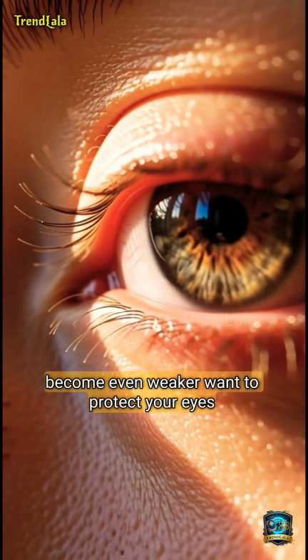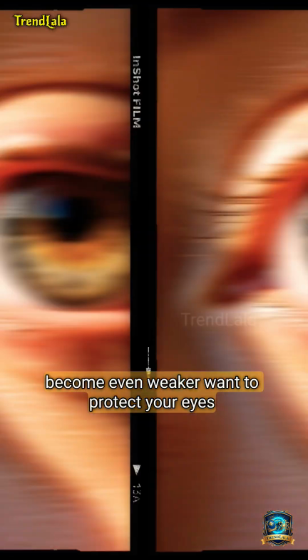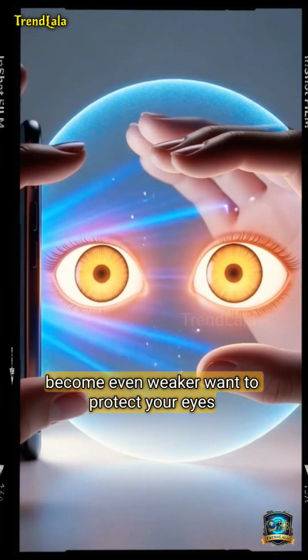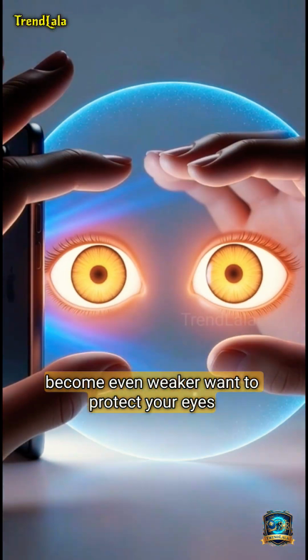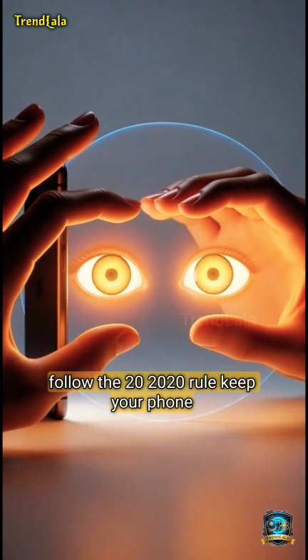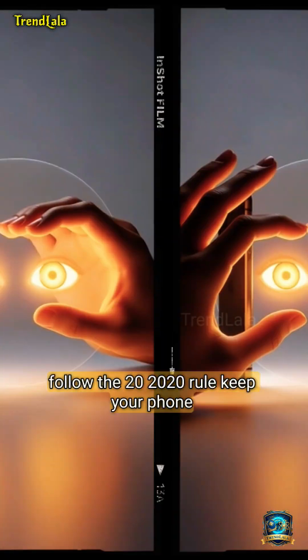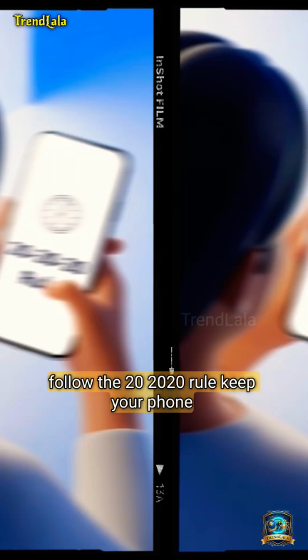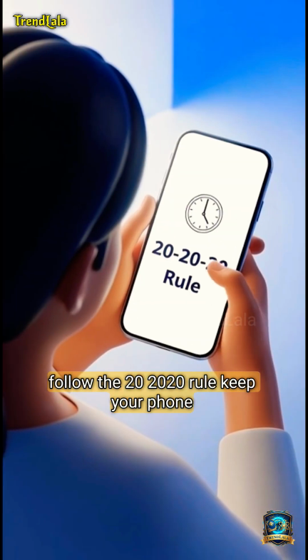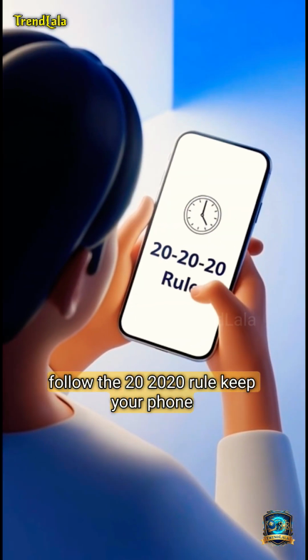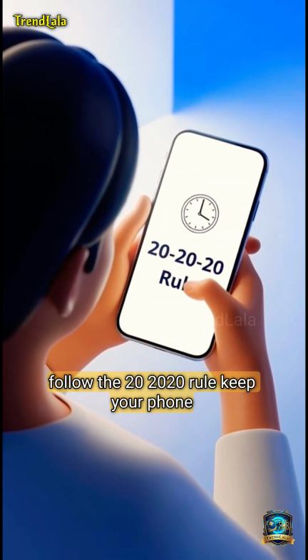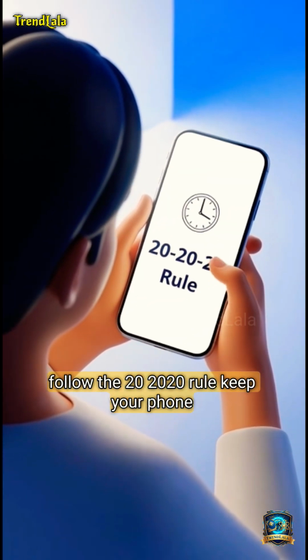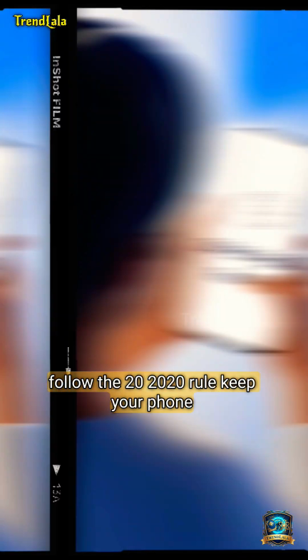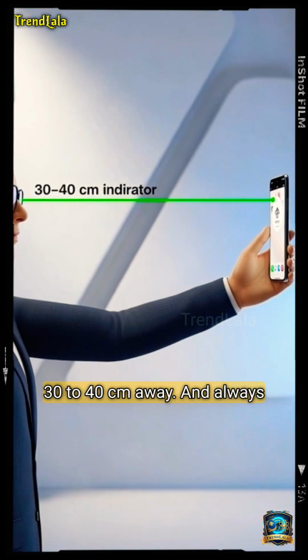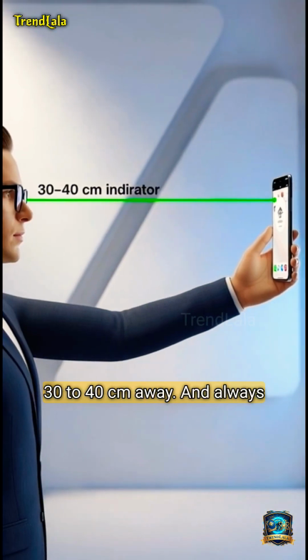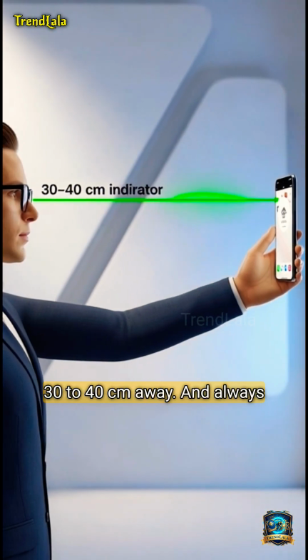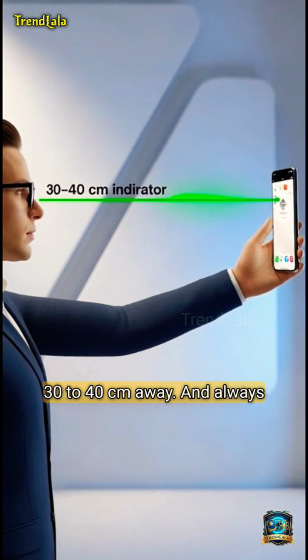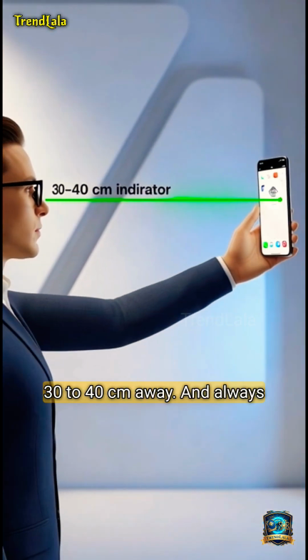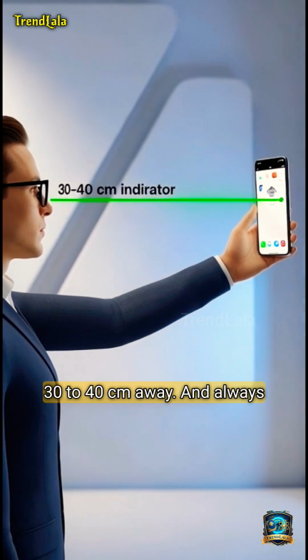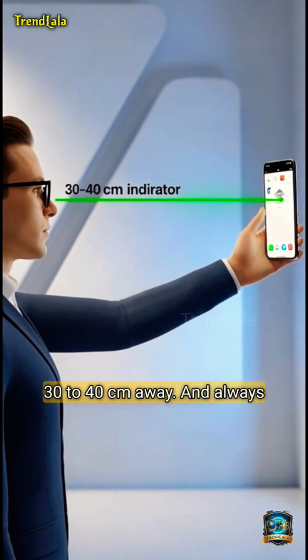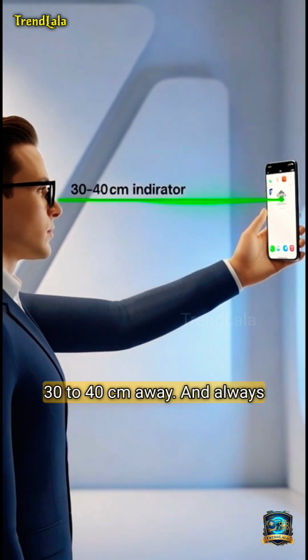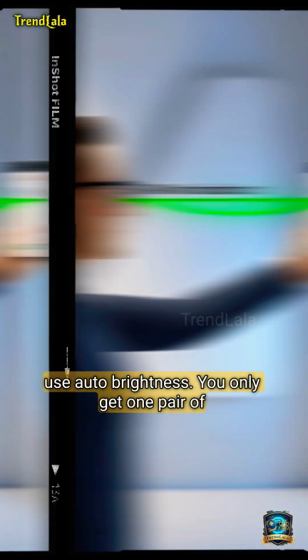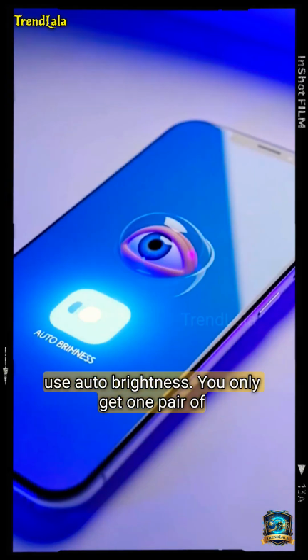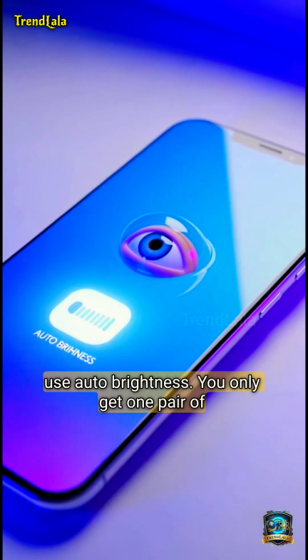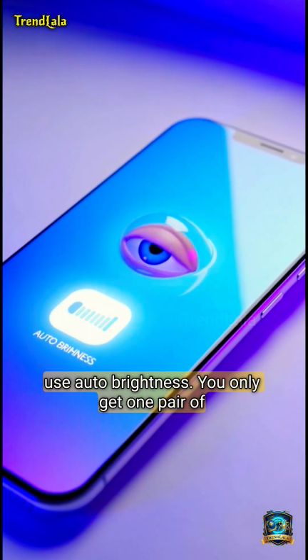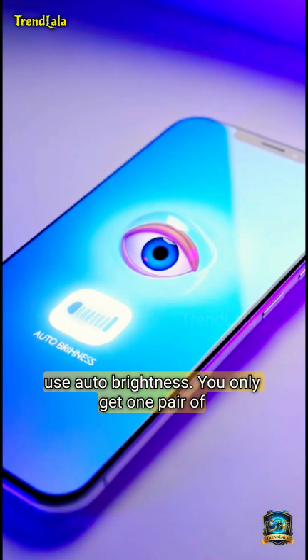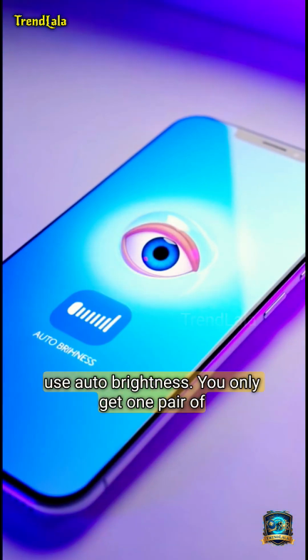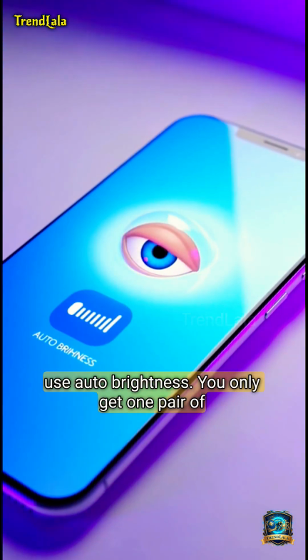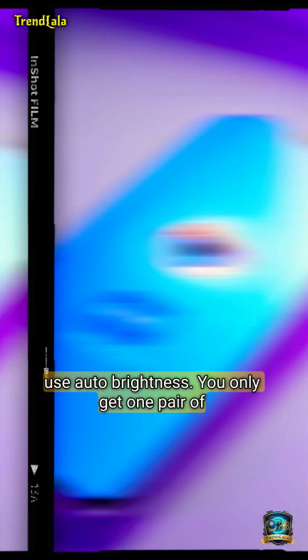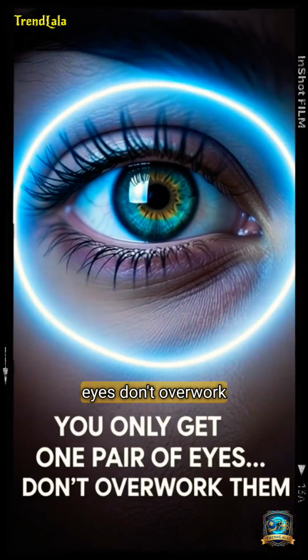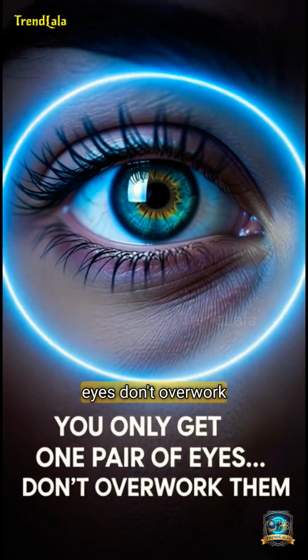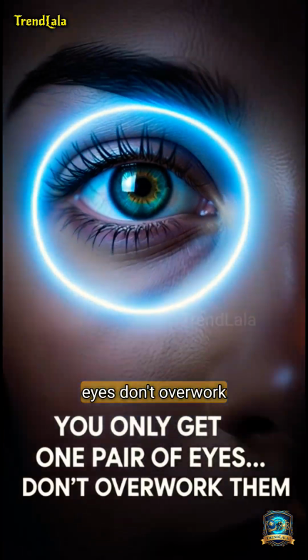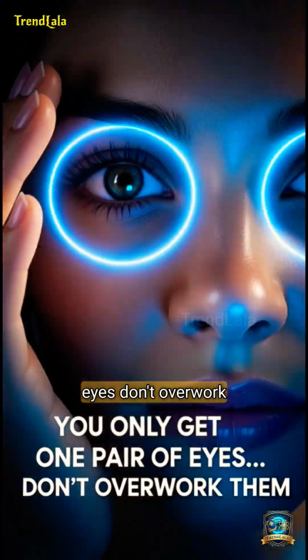Want to protect your eyes? Follow the 20-20-20 rule. Keep your phone 30 to 40 centimeters away, and always use auto brightness. You only get one pair of eyes — don't overwork them.